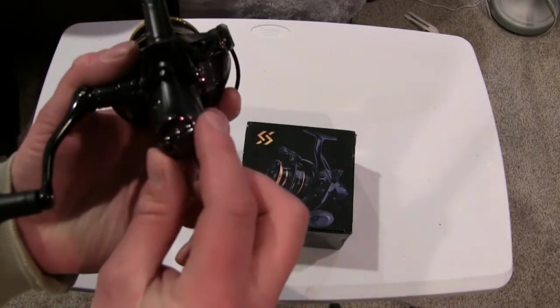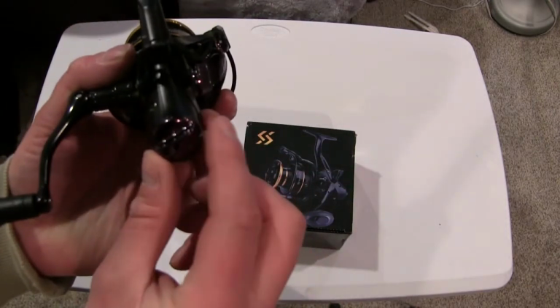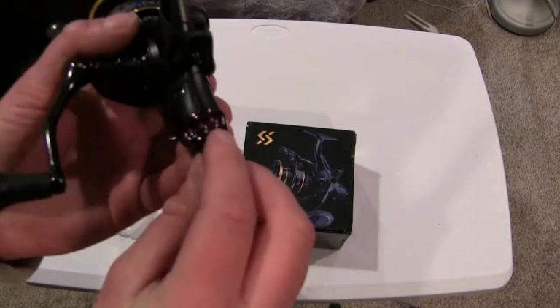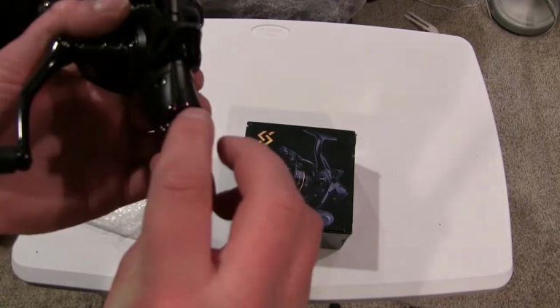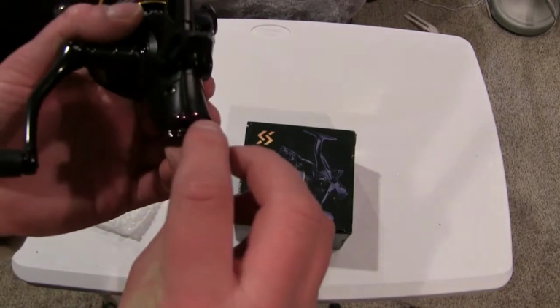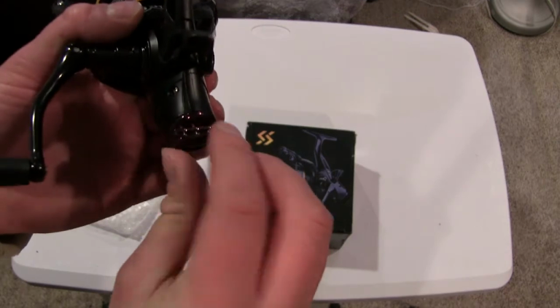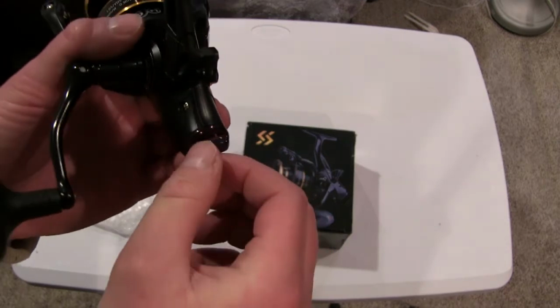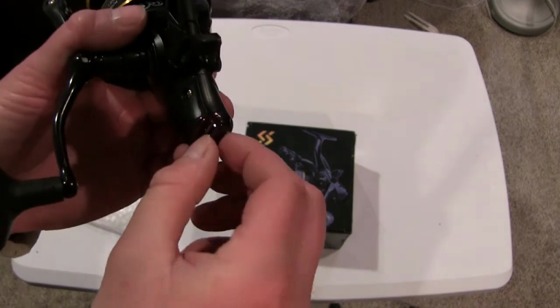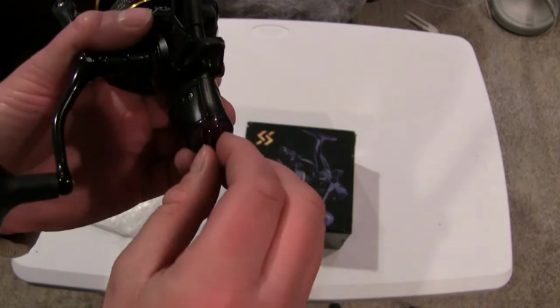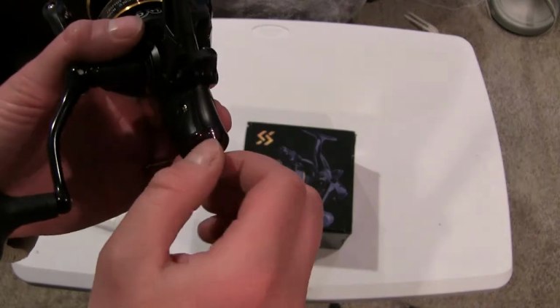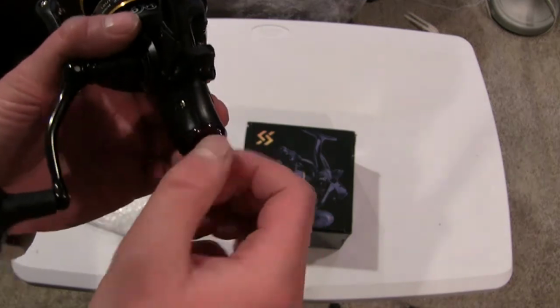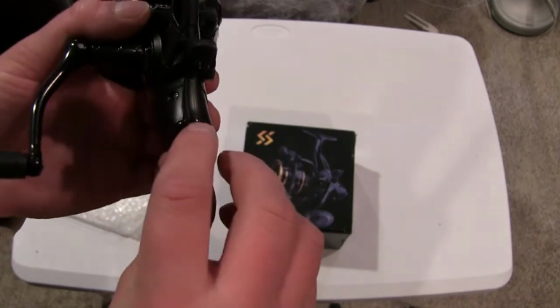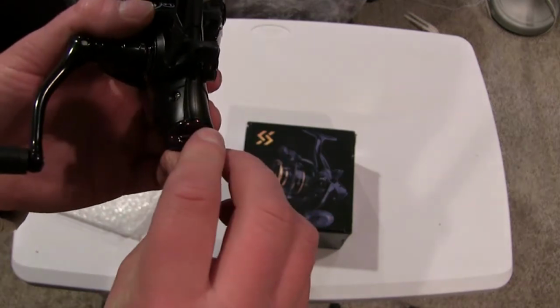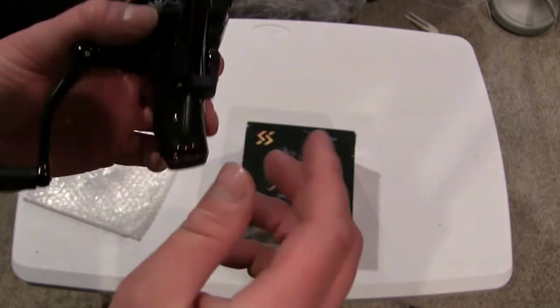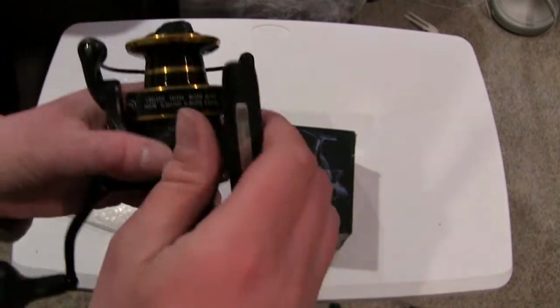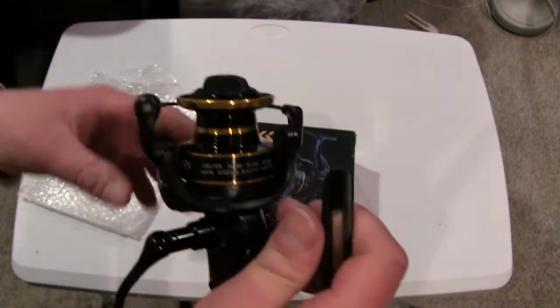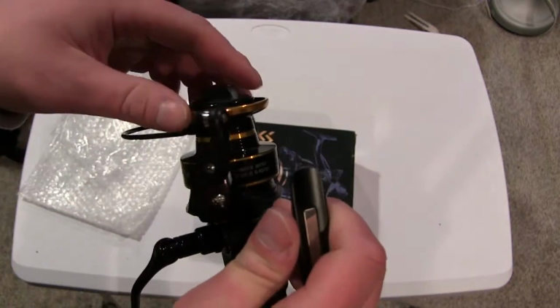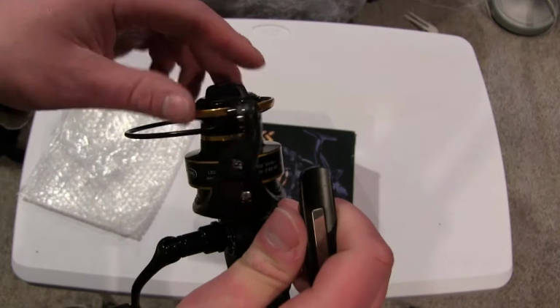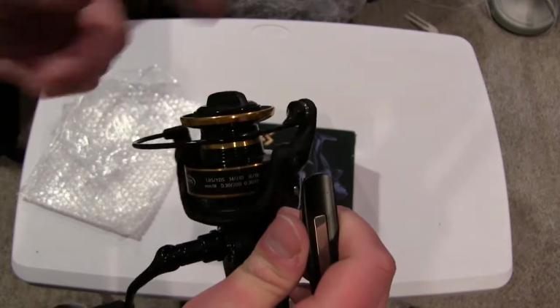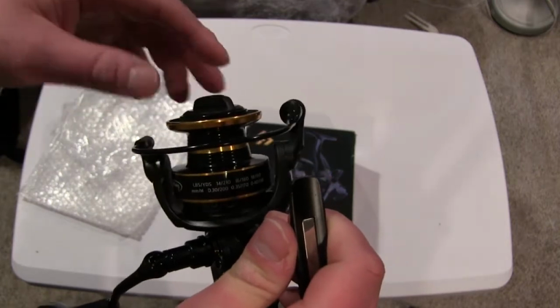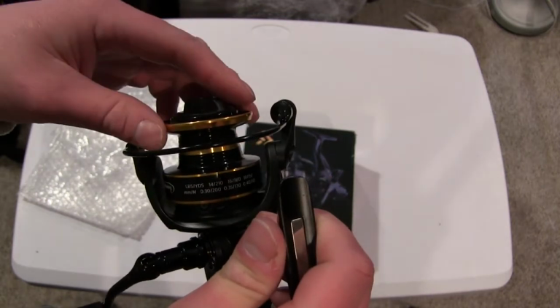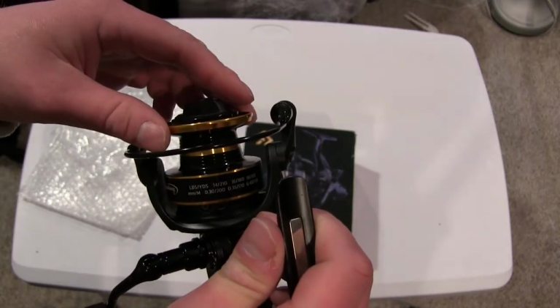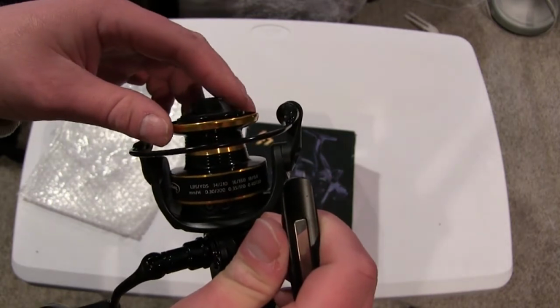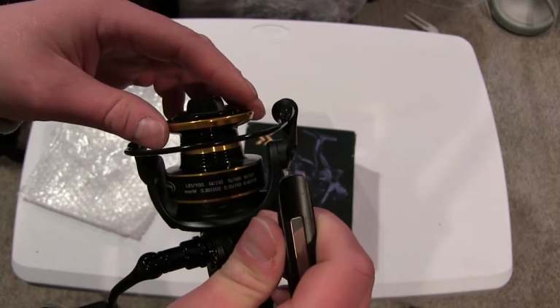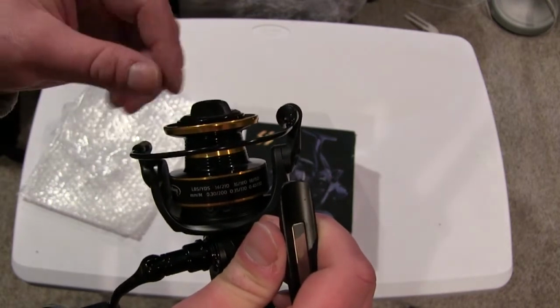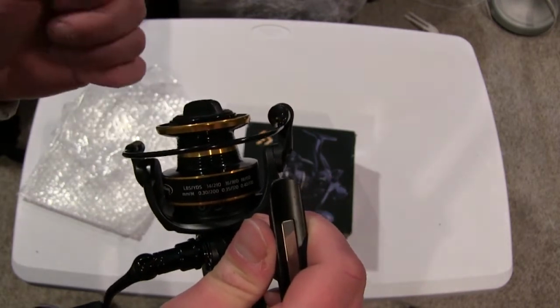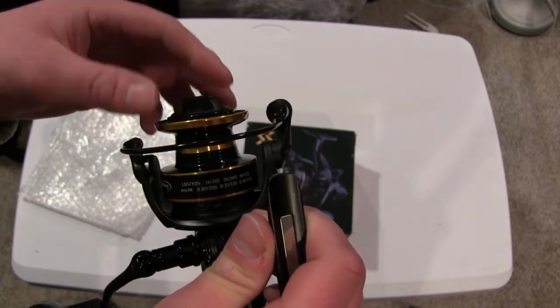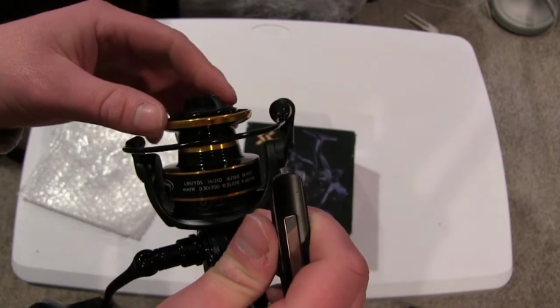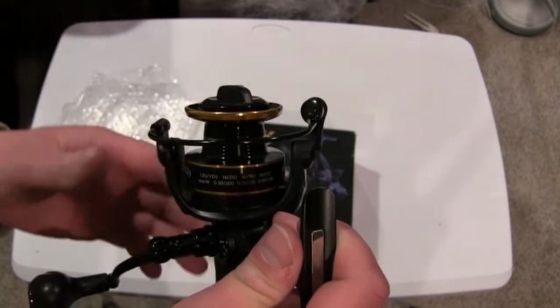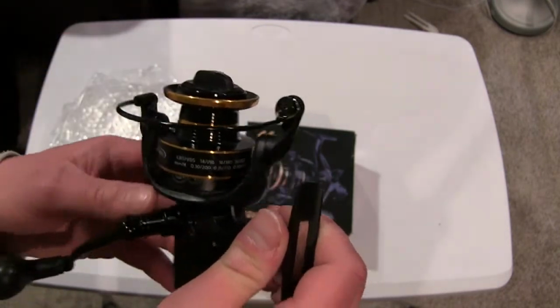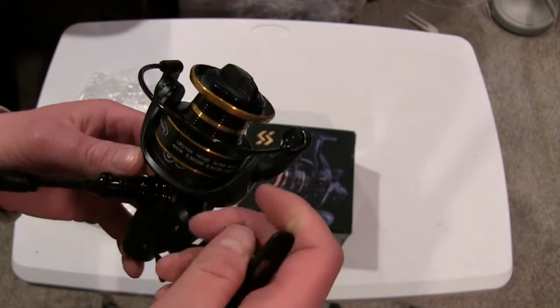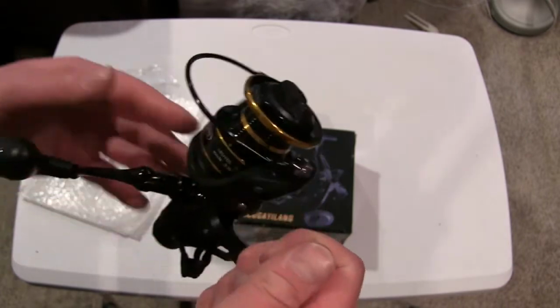The adjustment for the rear drag is this little knob in the back. You can adjust how quickly or how much tension it applies in free spool mode.